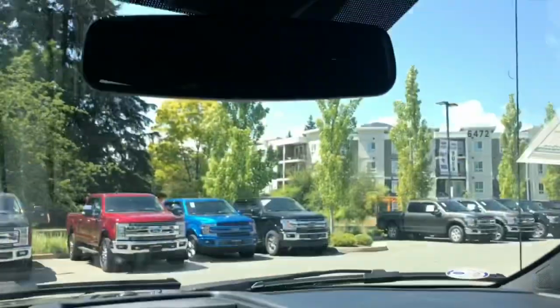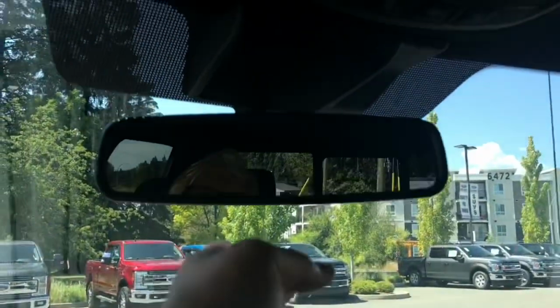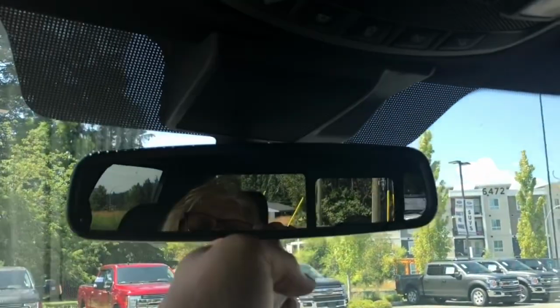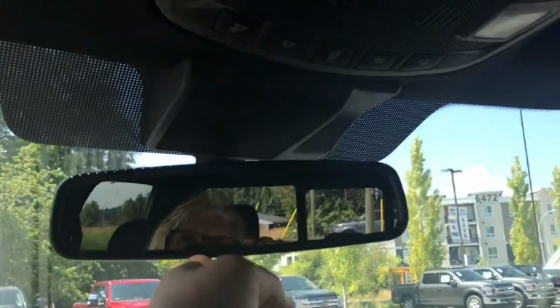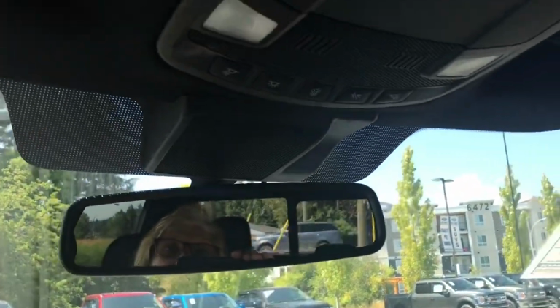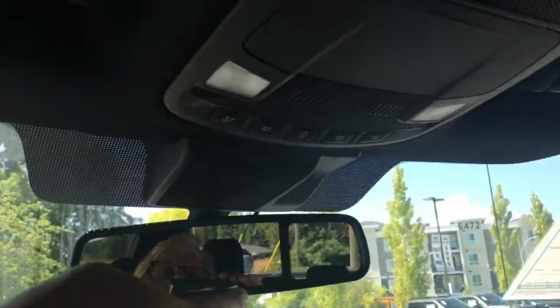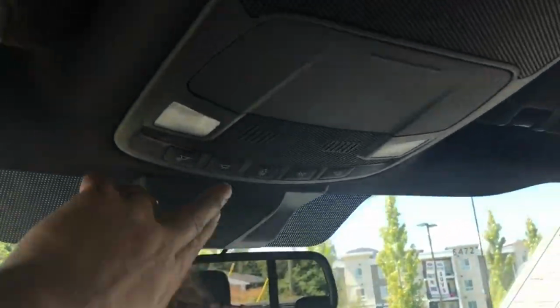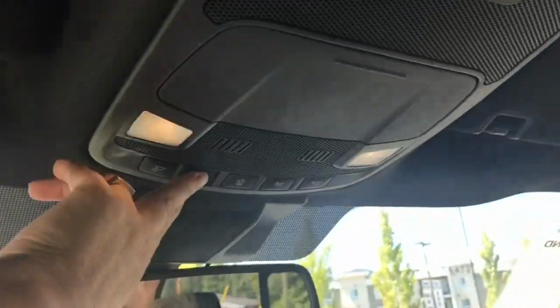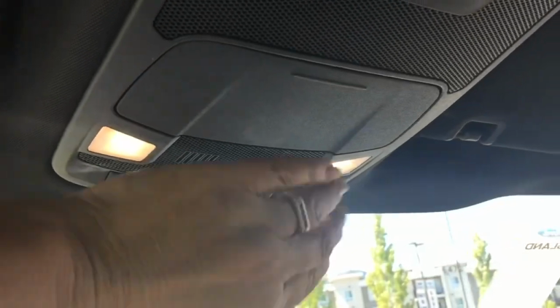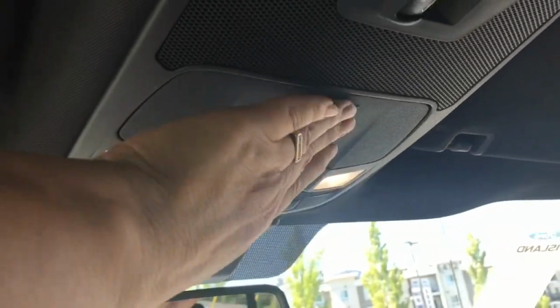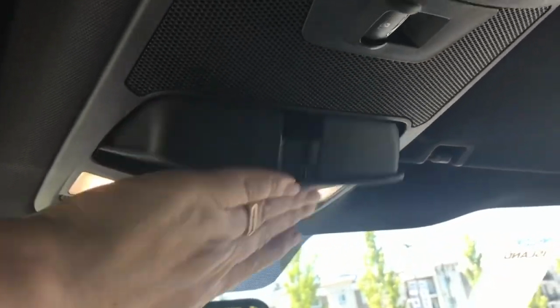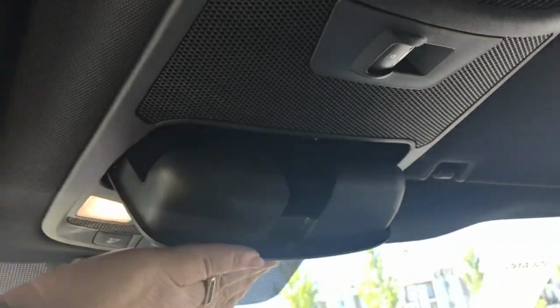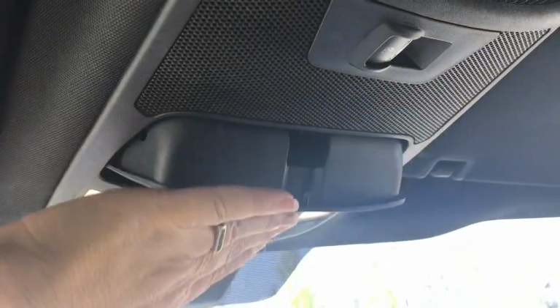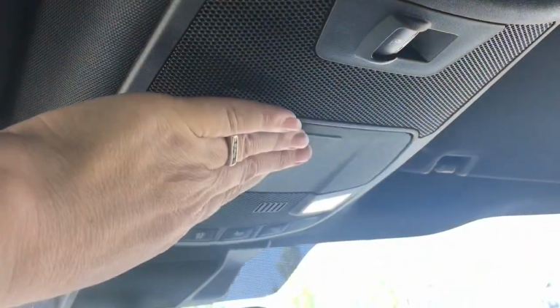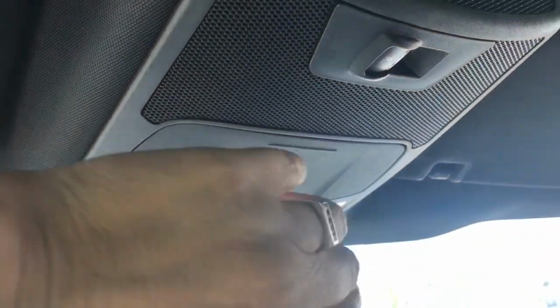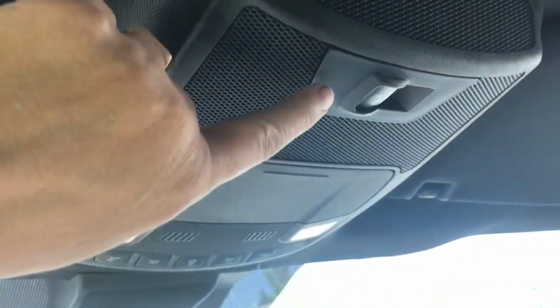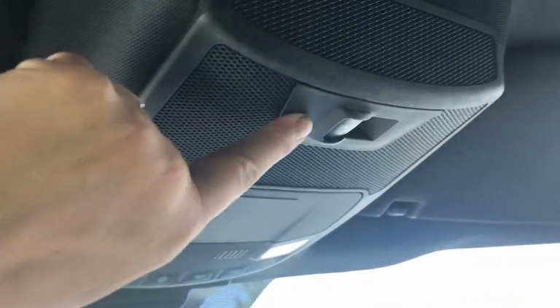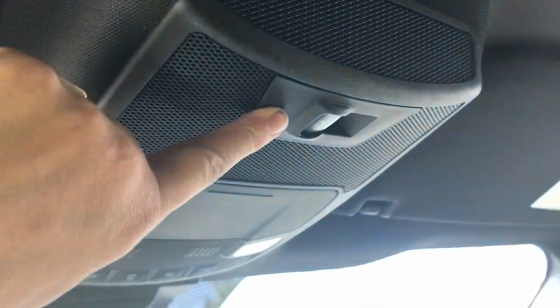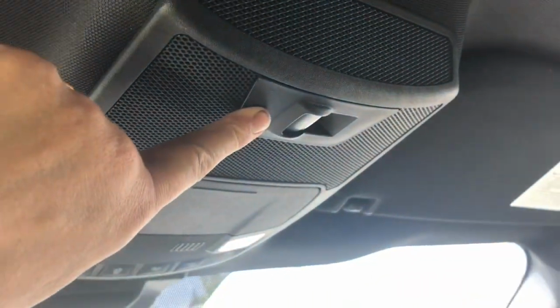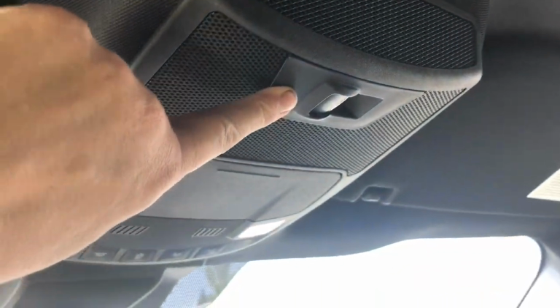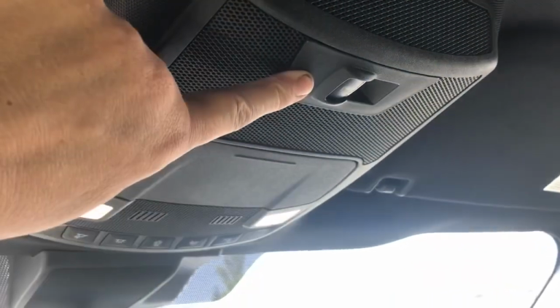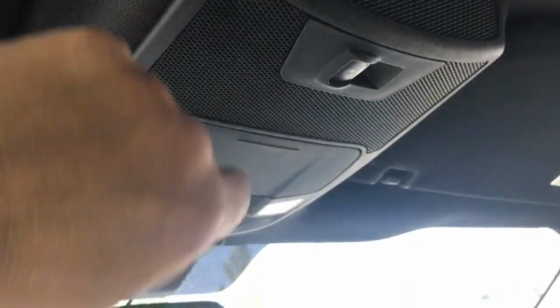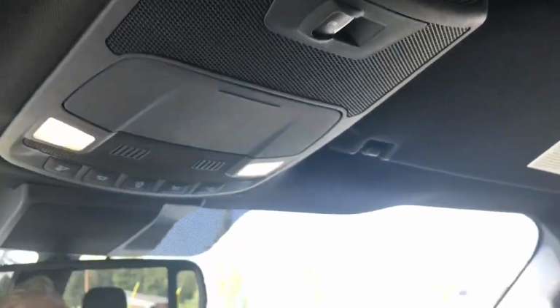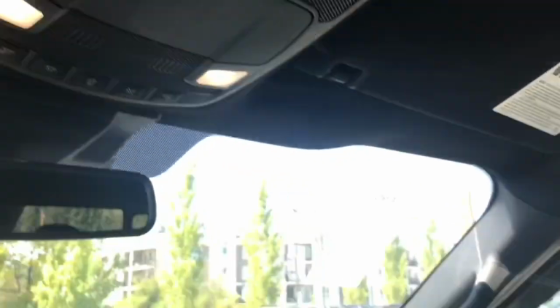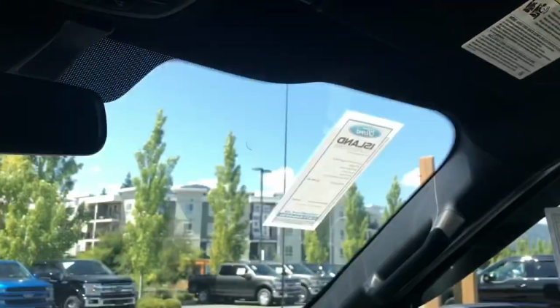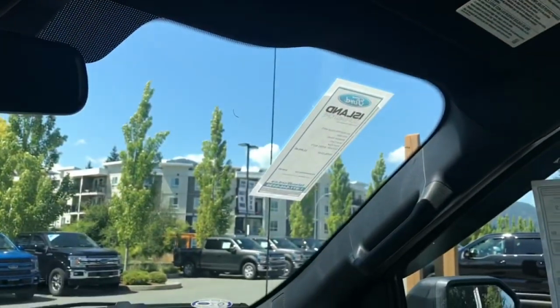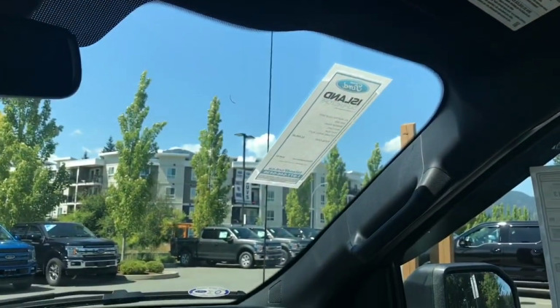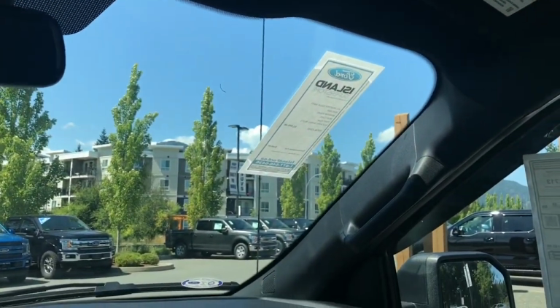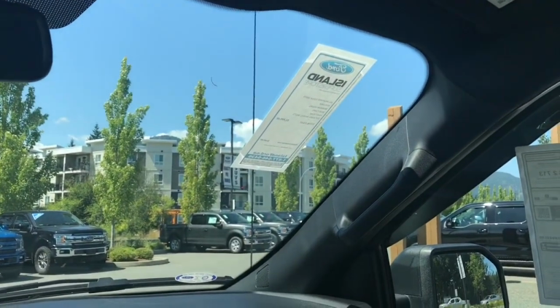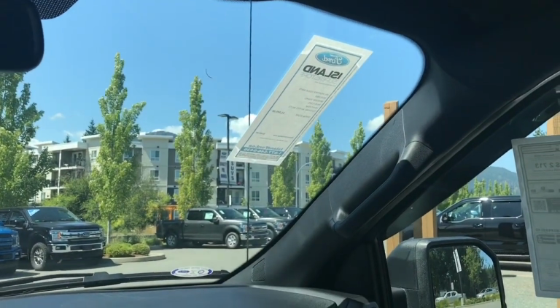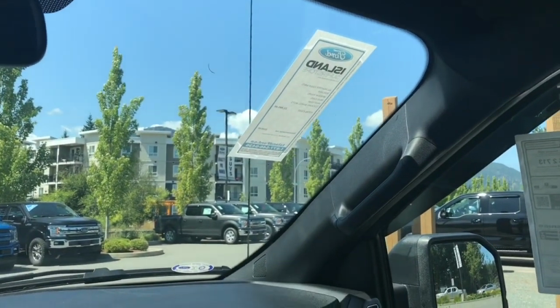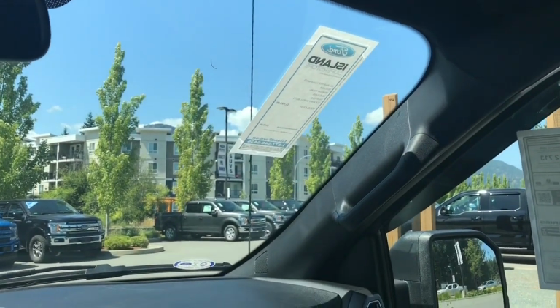Up above there's an auto-dimming rear view mirror. There are lighting controls and a sunglass holder. In the back you have a power sliding rear window — that's what that button's for. And there's a grab handle in the body that makes it easier to get in.